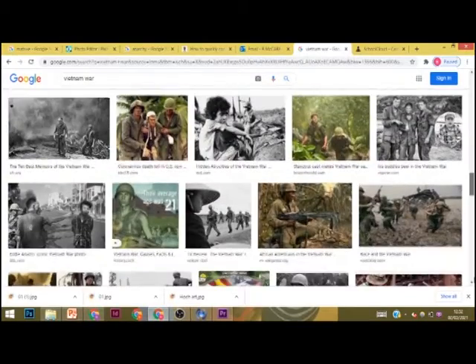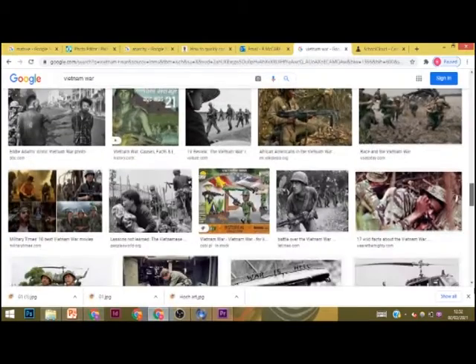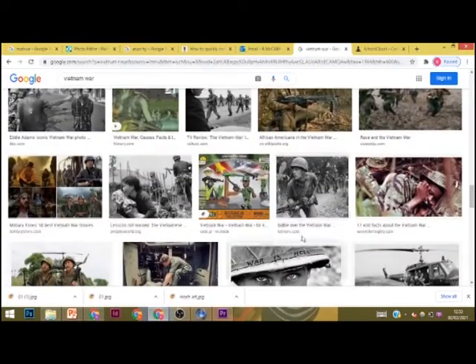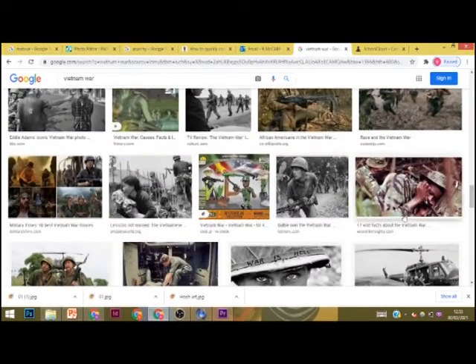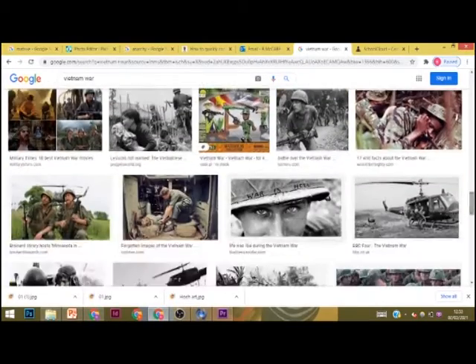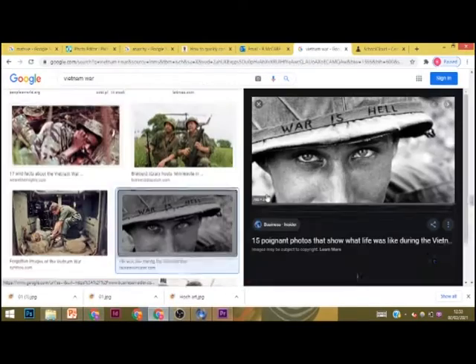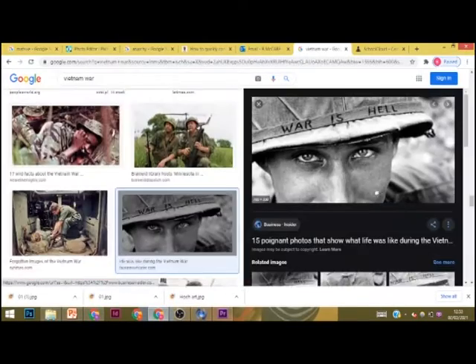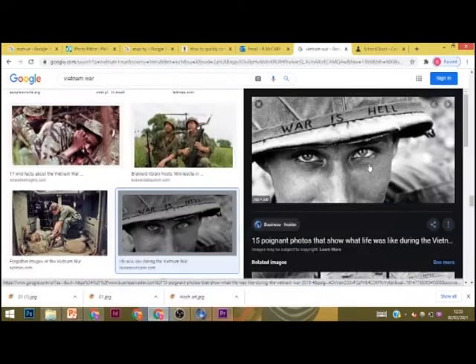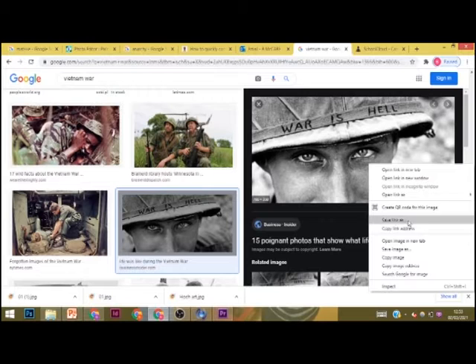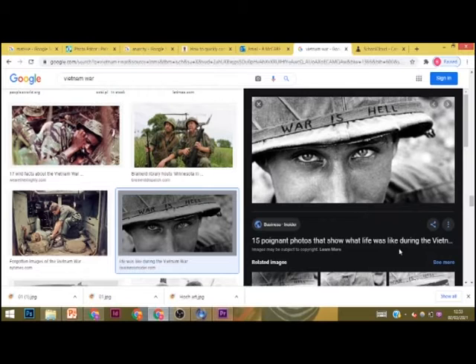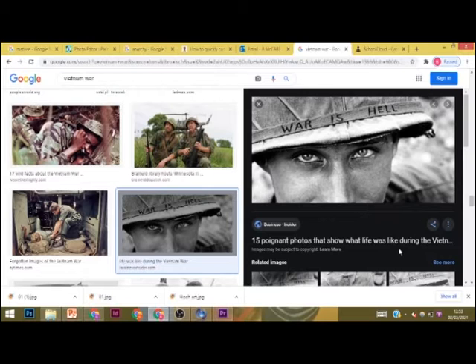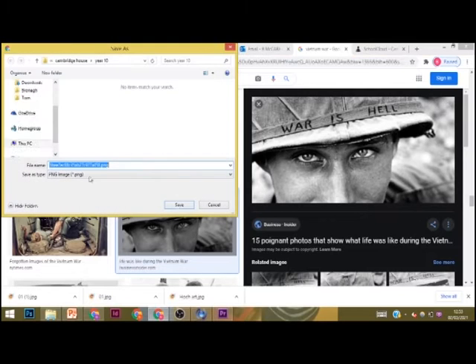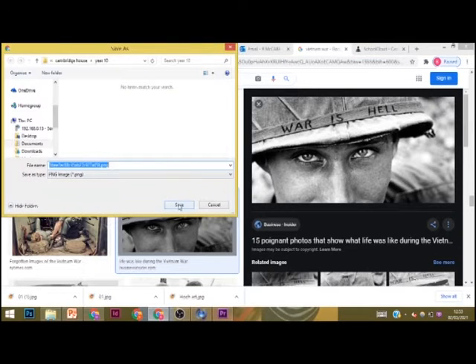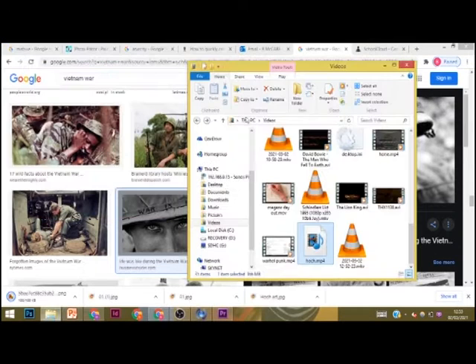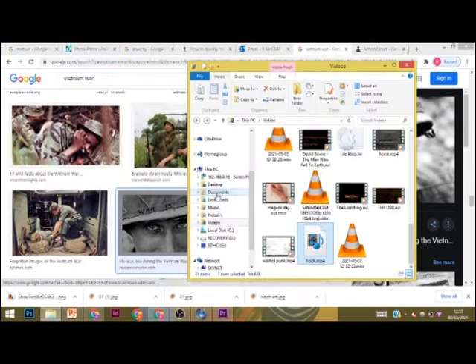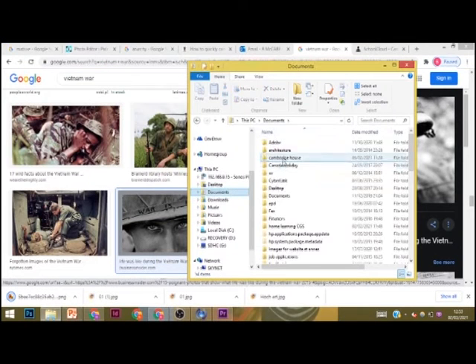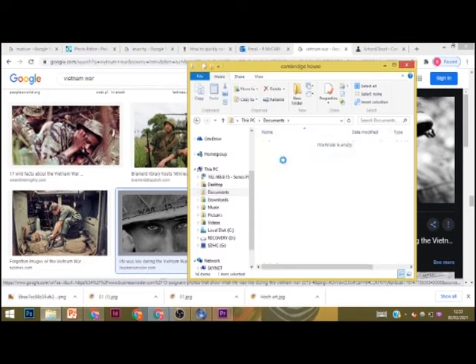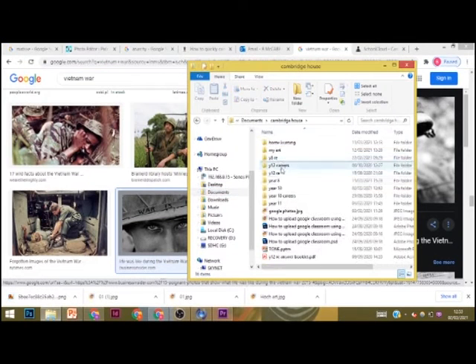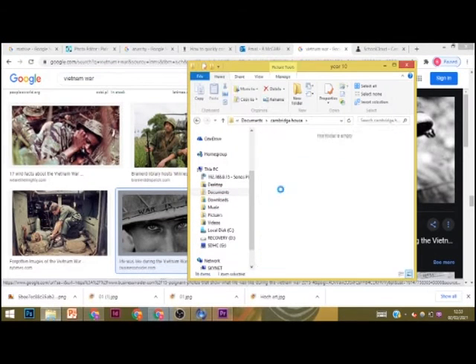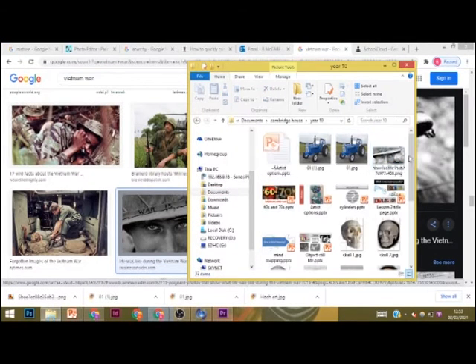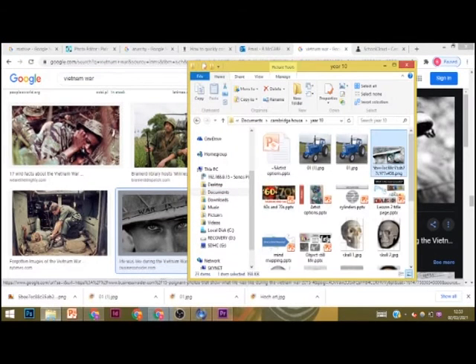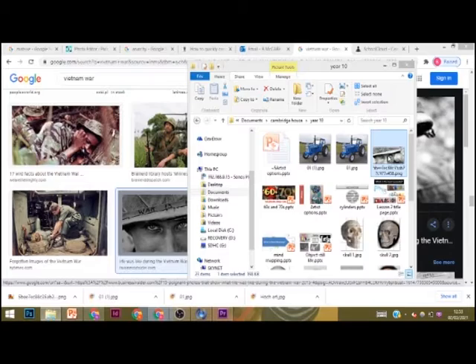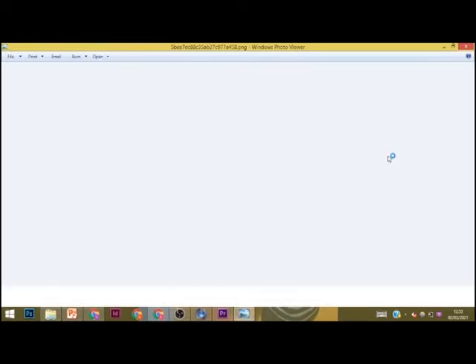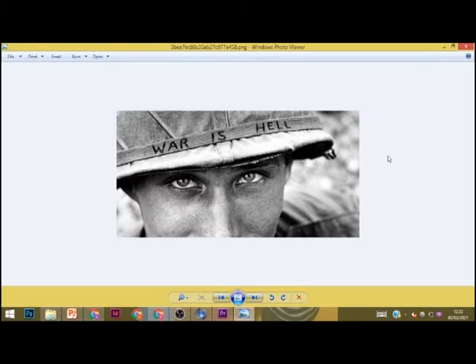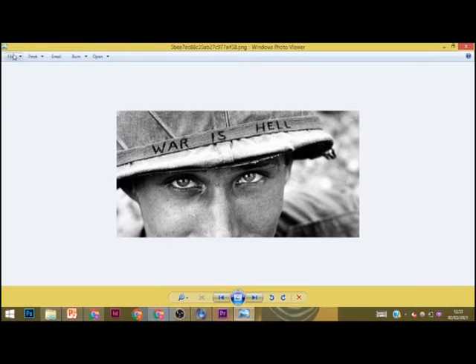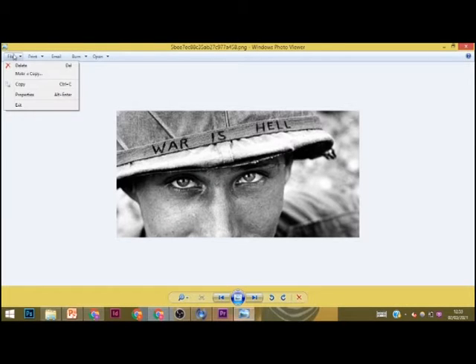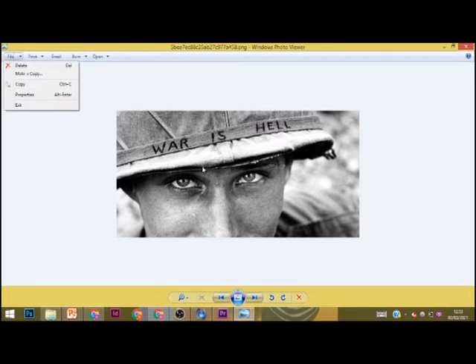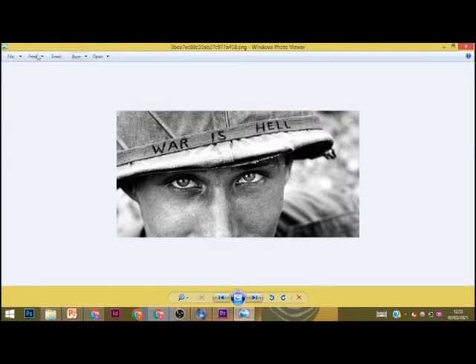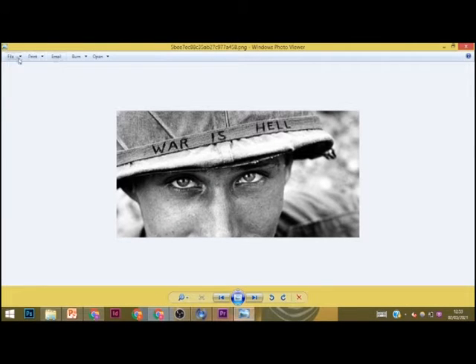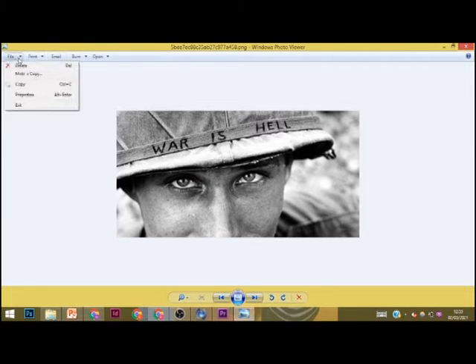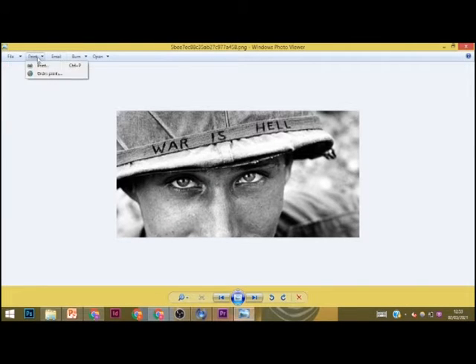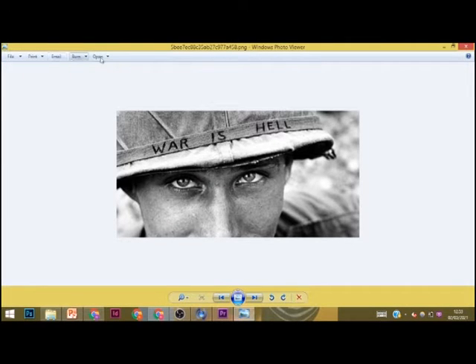The first thing you can see me doing is working on Google and searching for an image that I want to draw. I don't want anything too complicated because it will take too long, so I have gone for a nice close-up shot of a soldier's face.